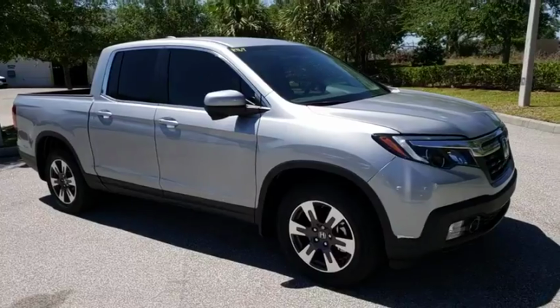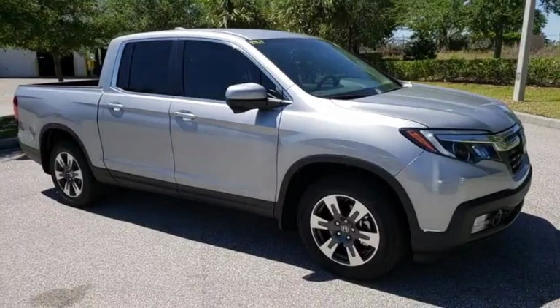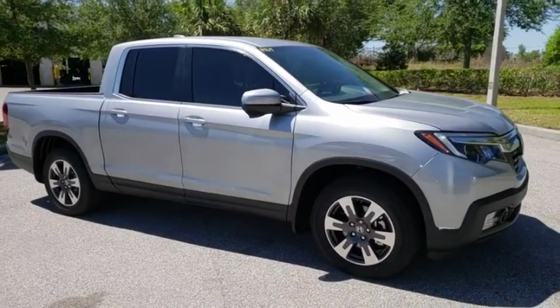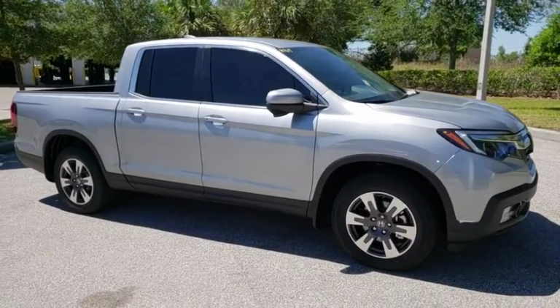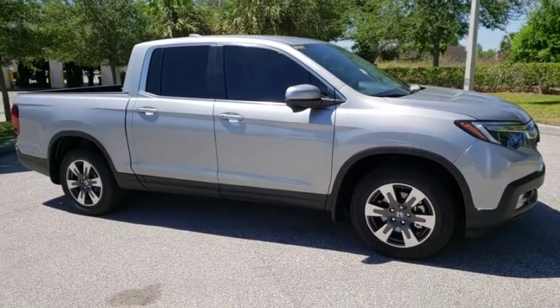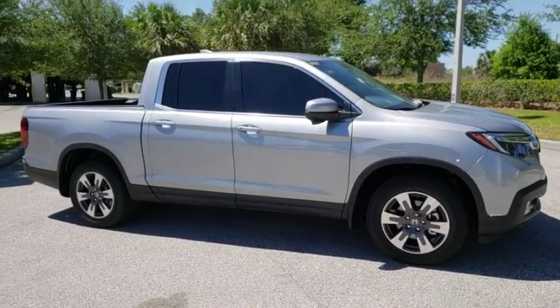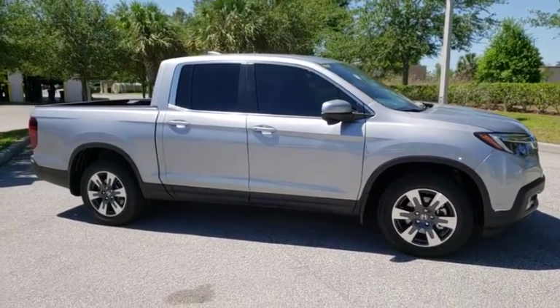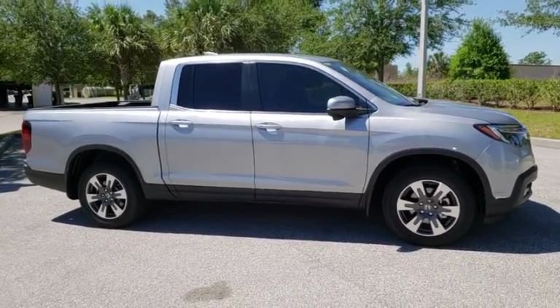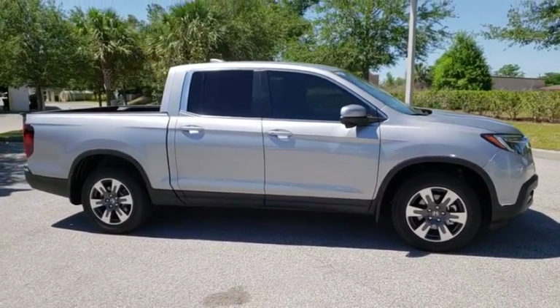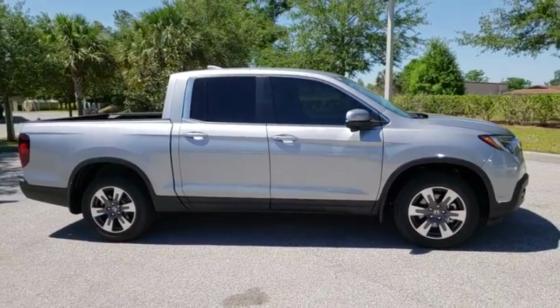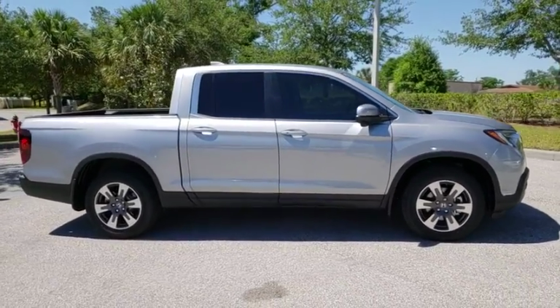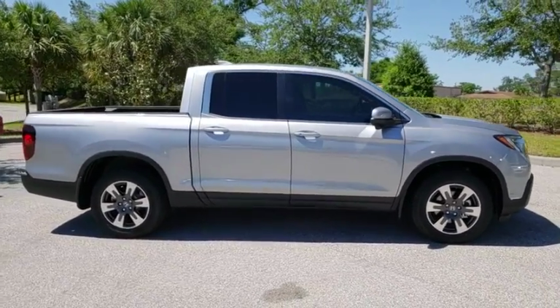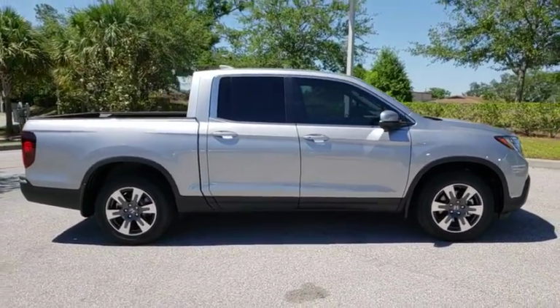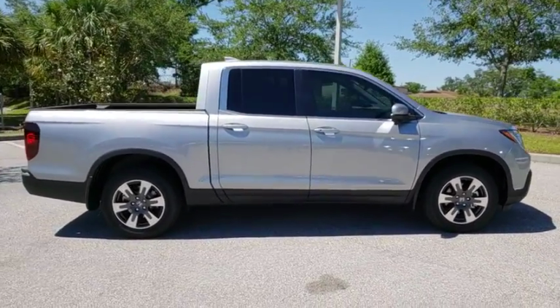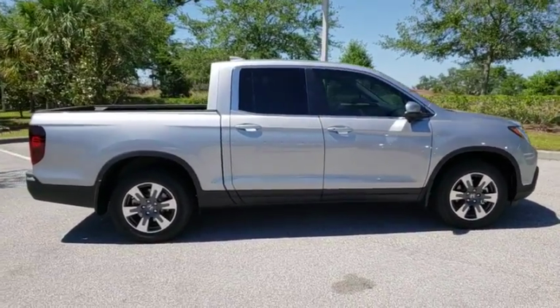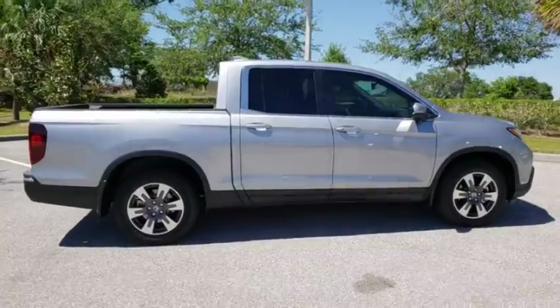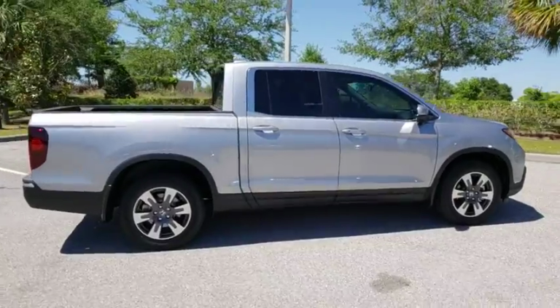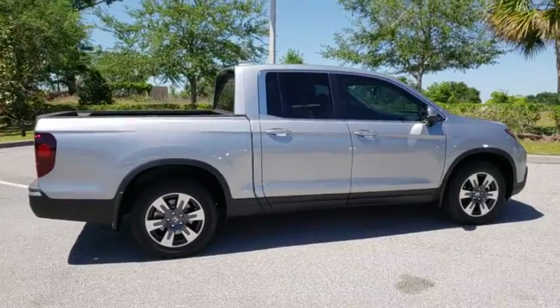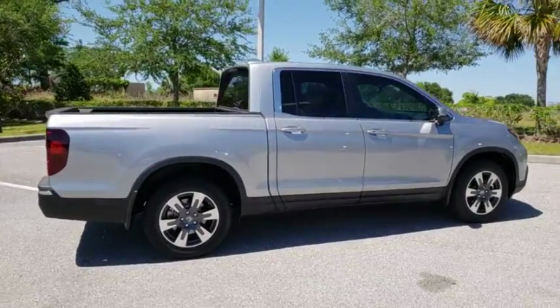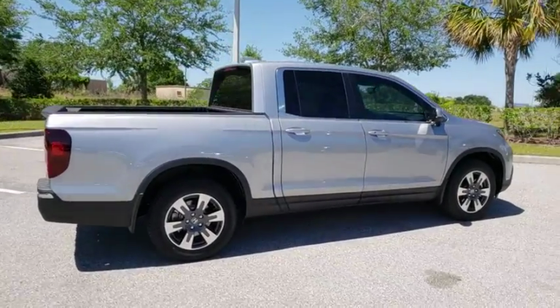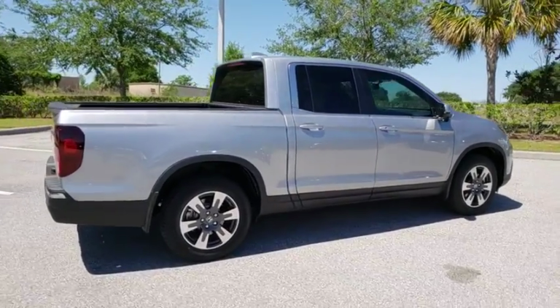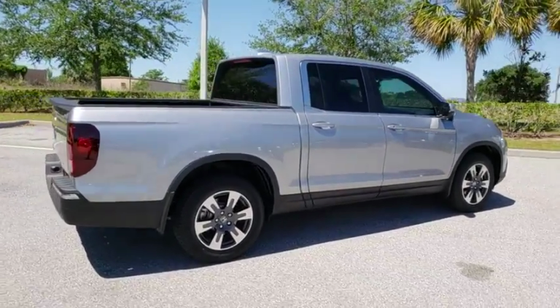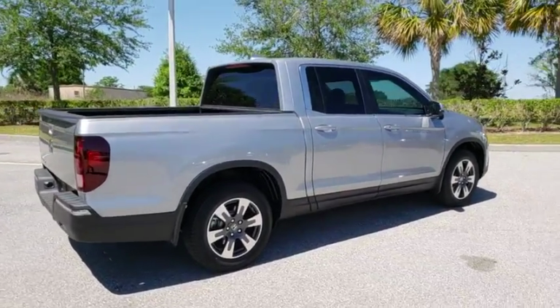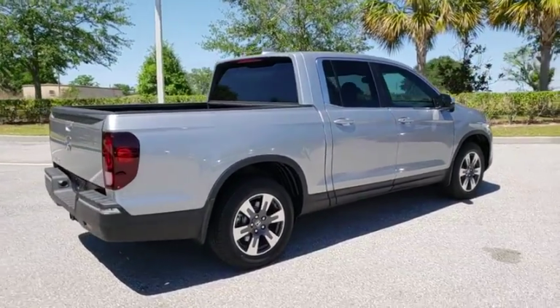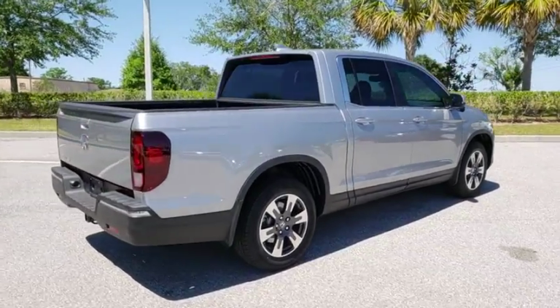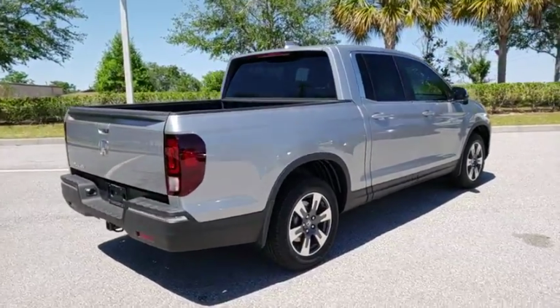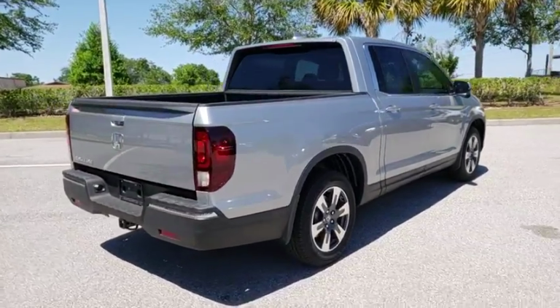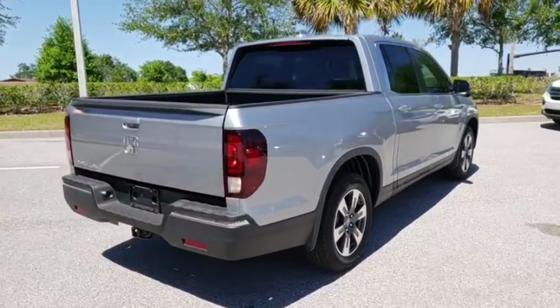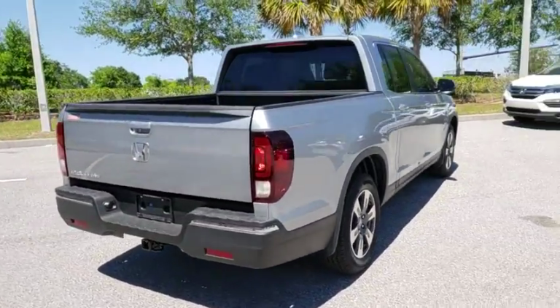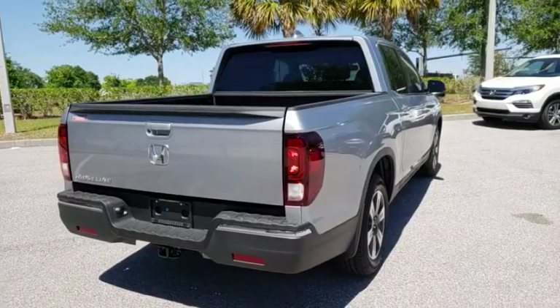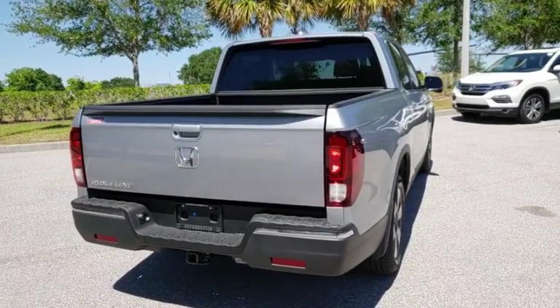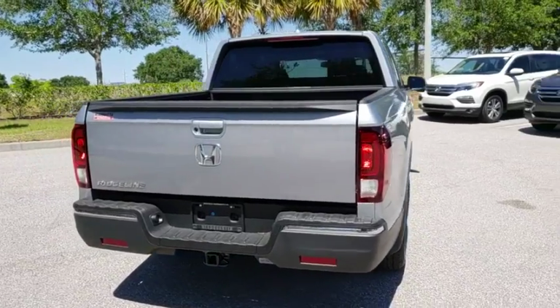The 2018 Honda Ridgeline. The Ridgeline was designed to give you exactly what you need to get the job done. And with Honda quality built right in, this truck can be with you for the long haul.